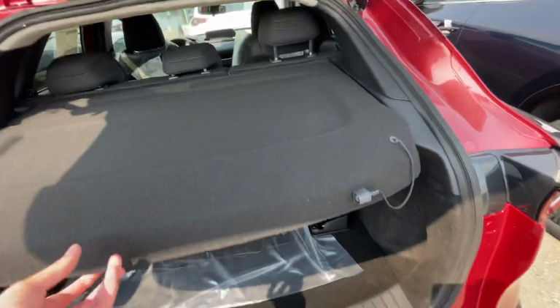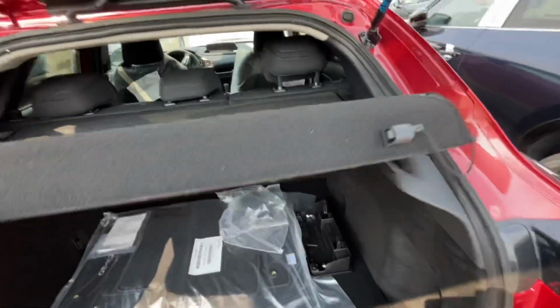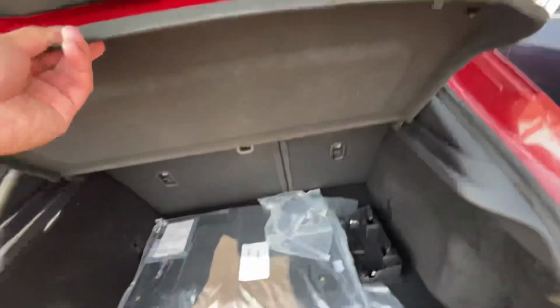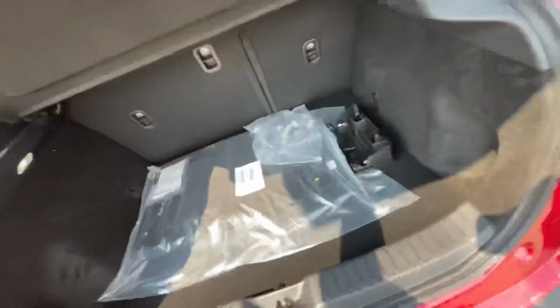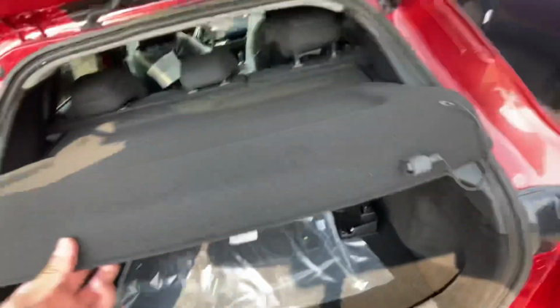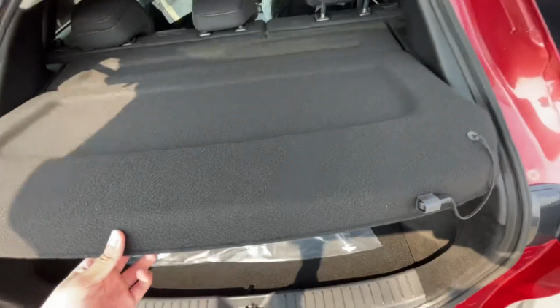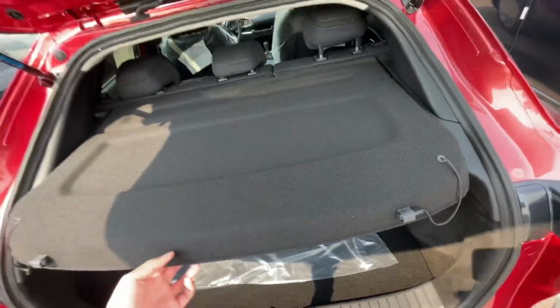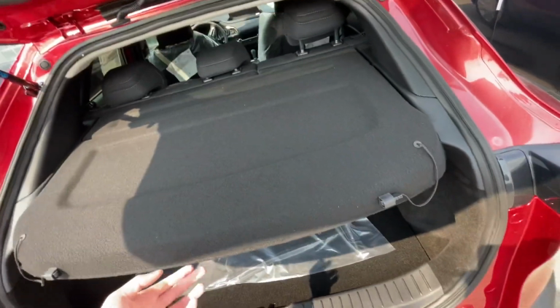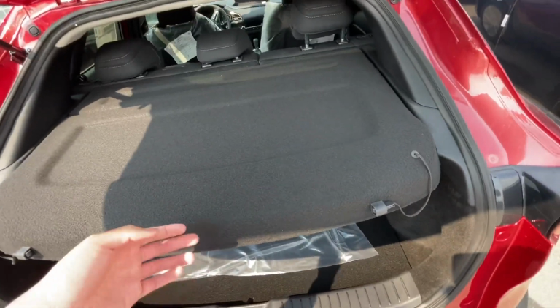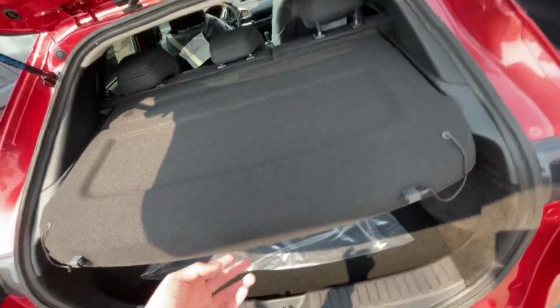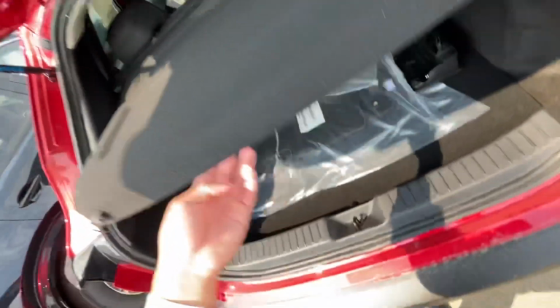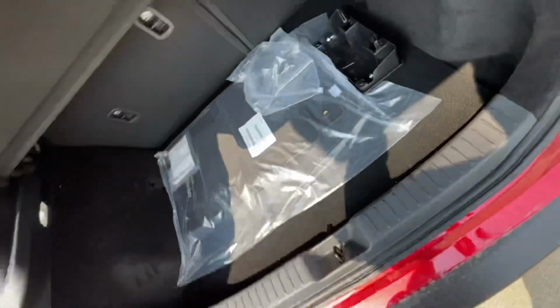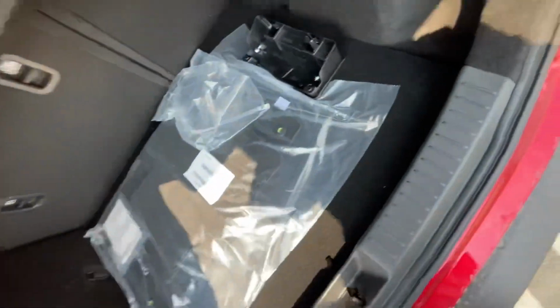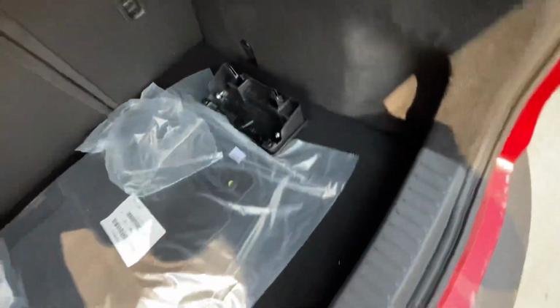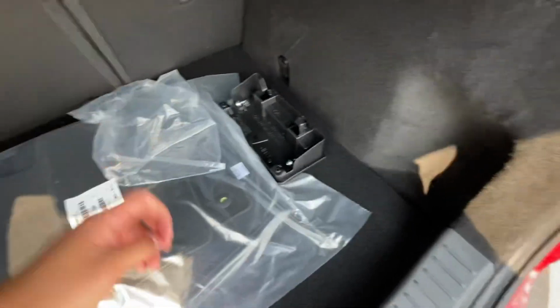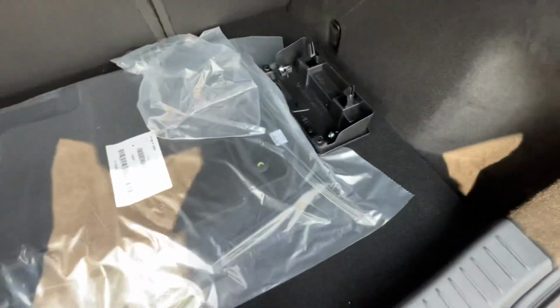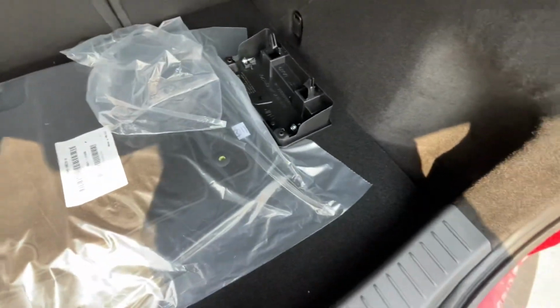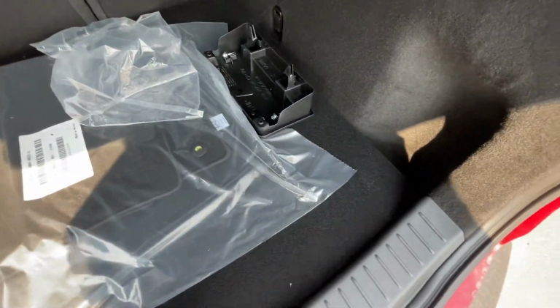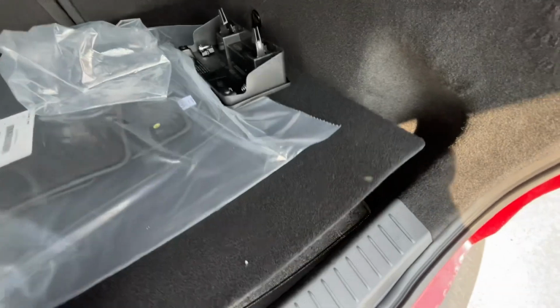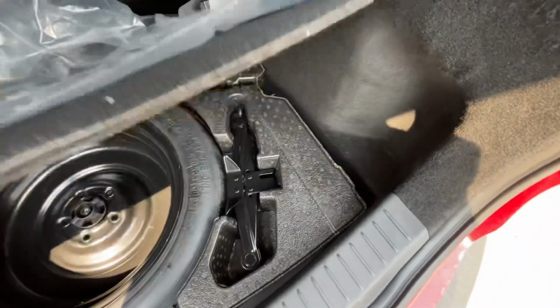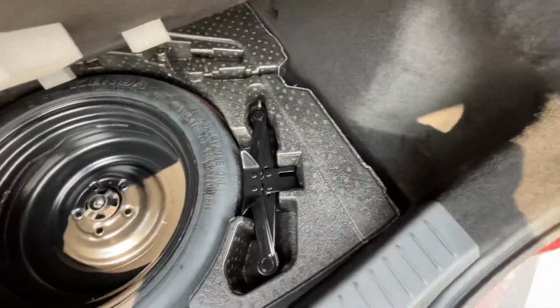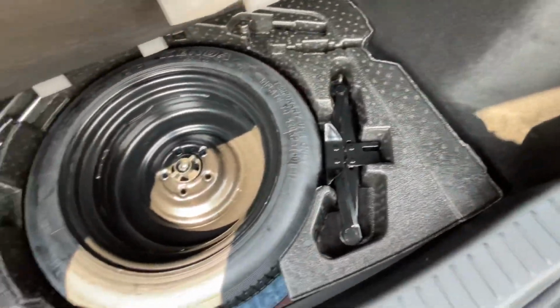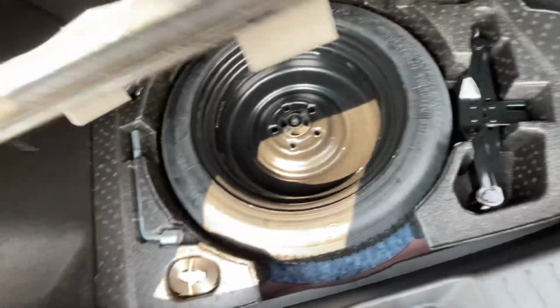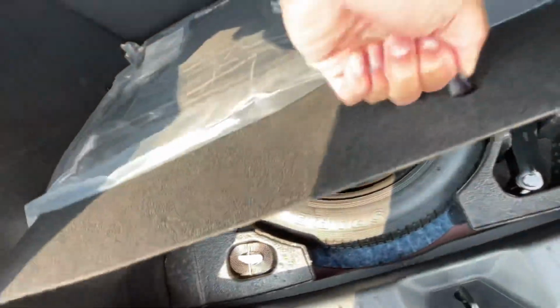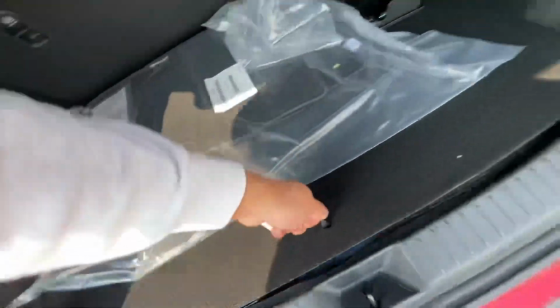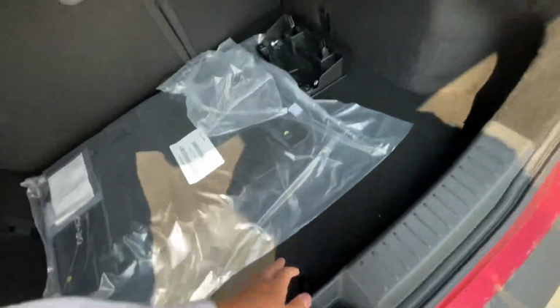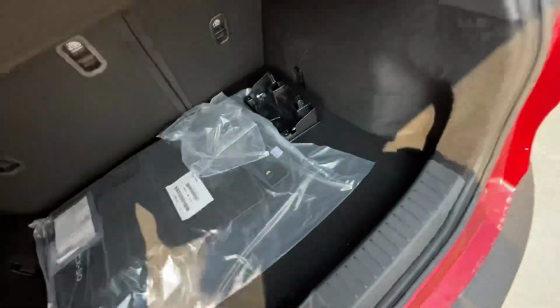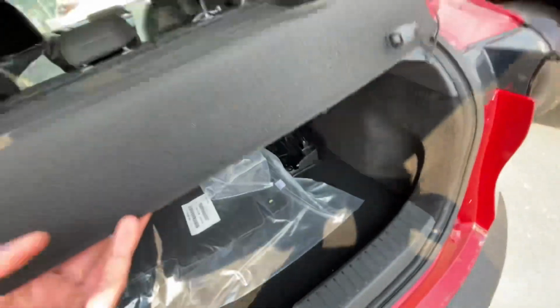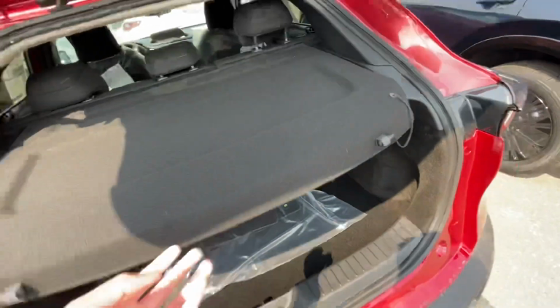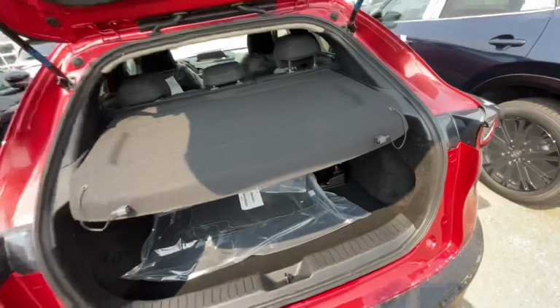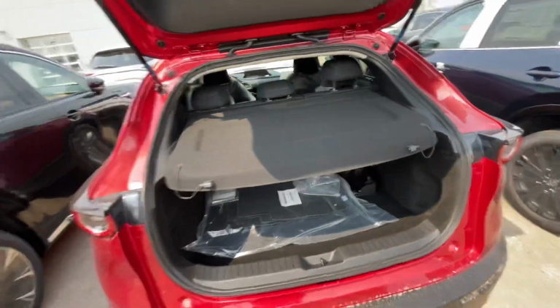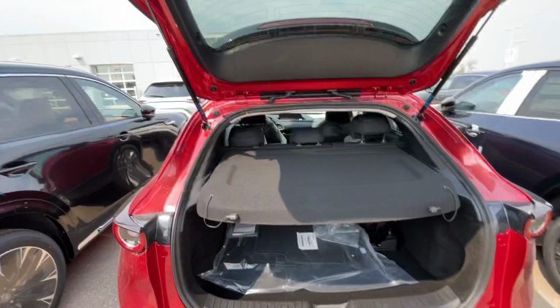As you can see back here, there's a privacy cover. So if you have any kids, they're not going to see their surprise gifts from Santa or their birthday gifts. And you also have your spare tire and tools down here.